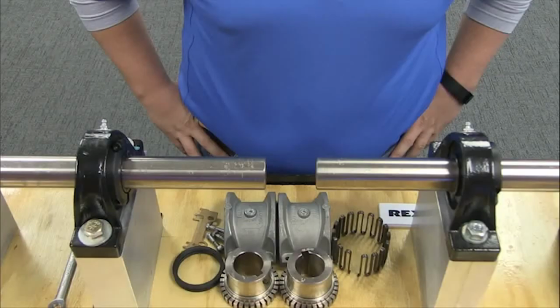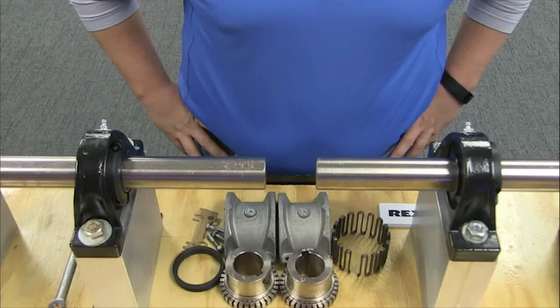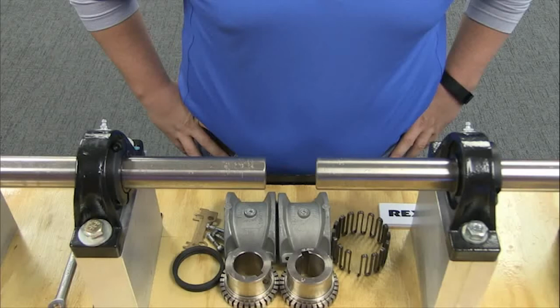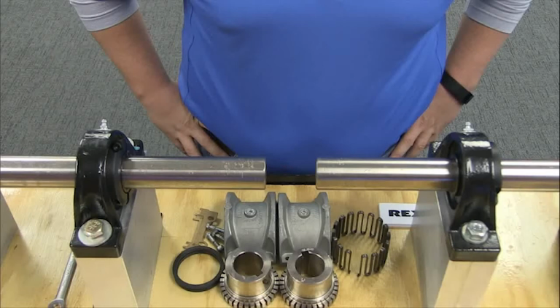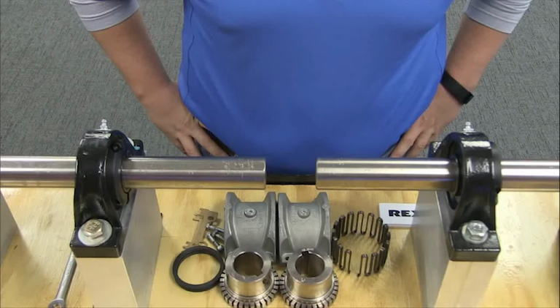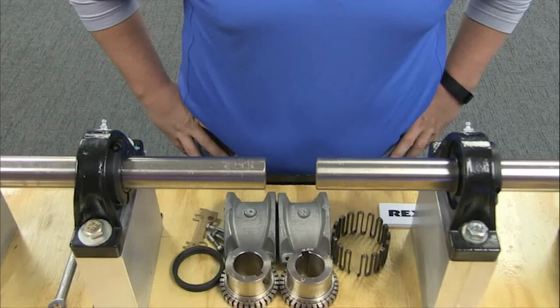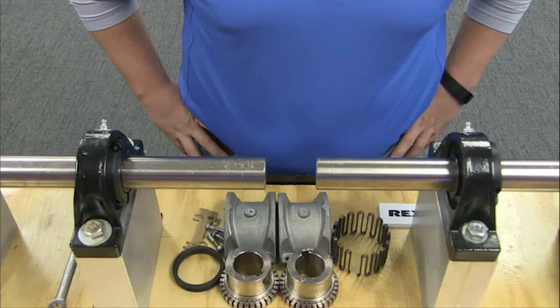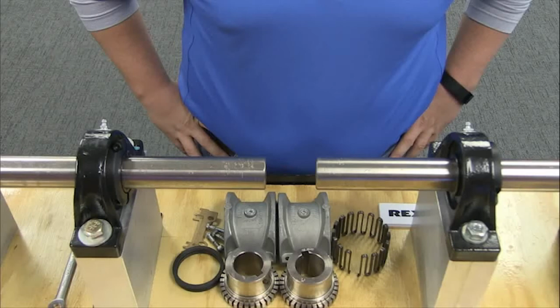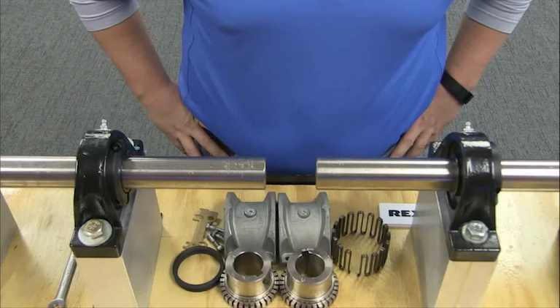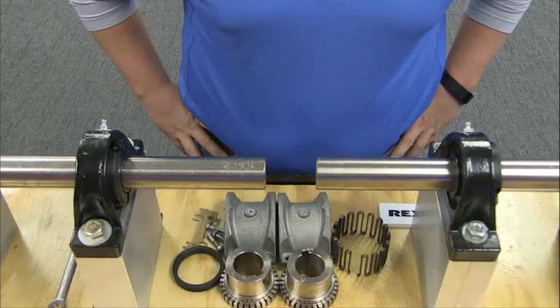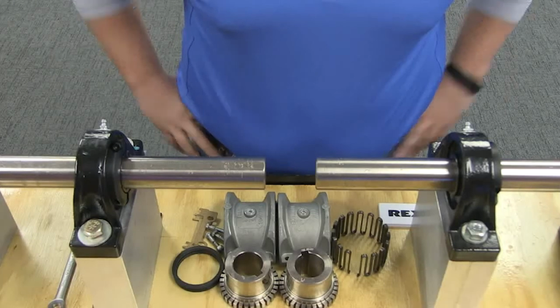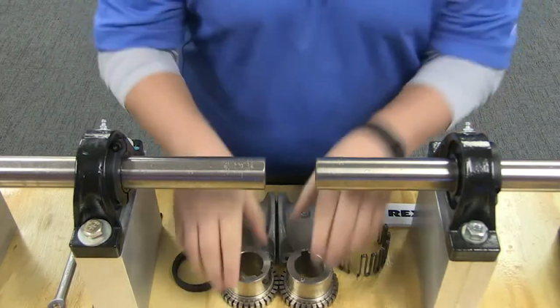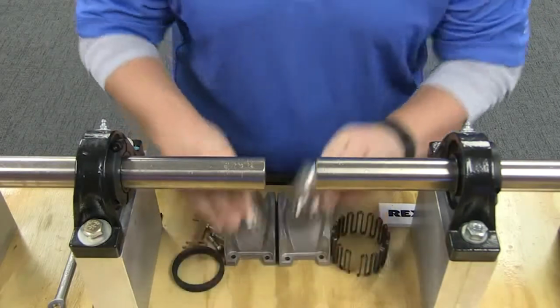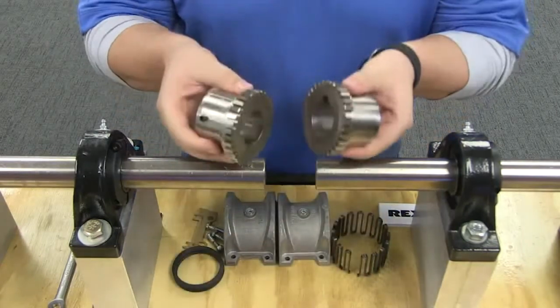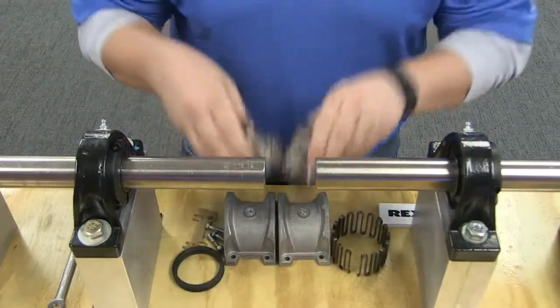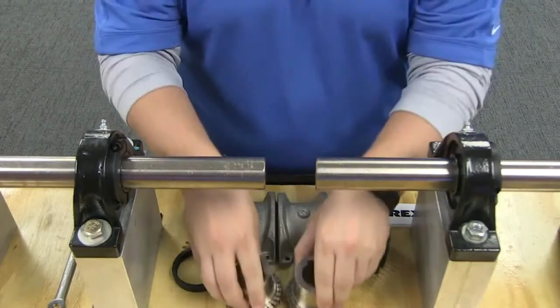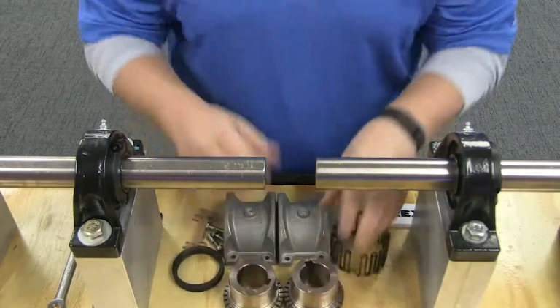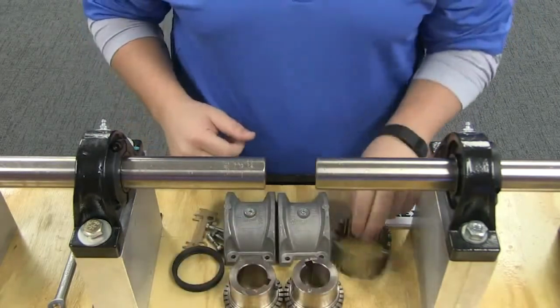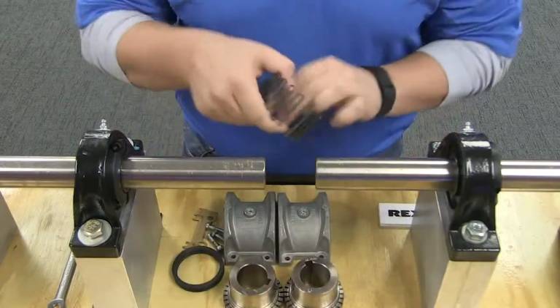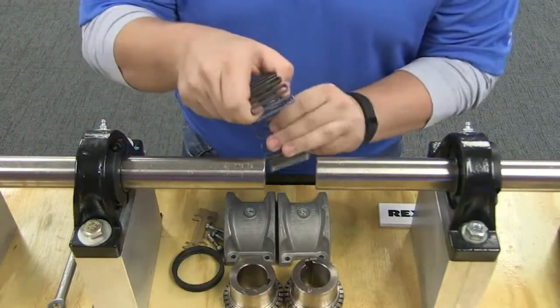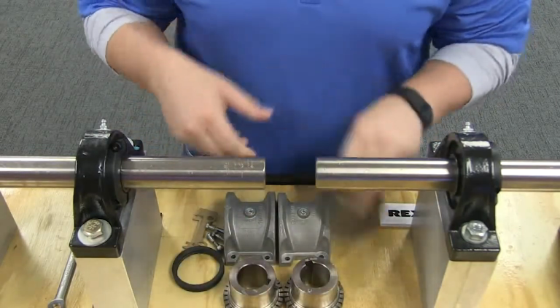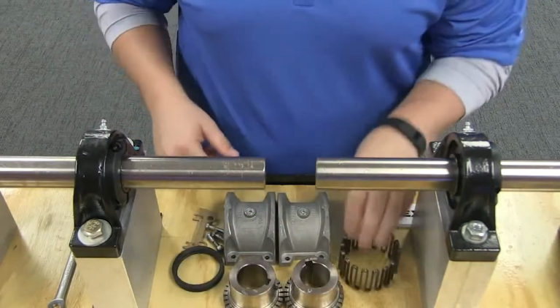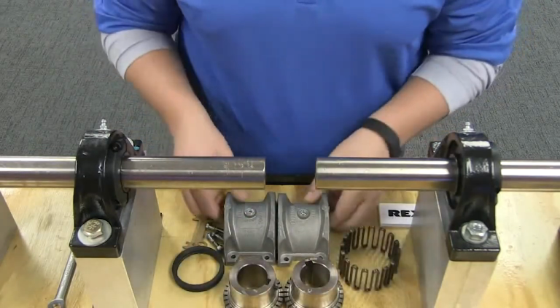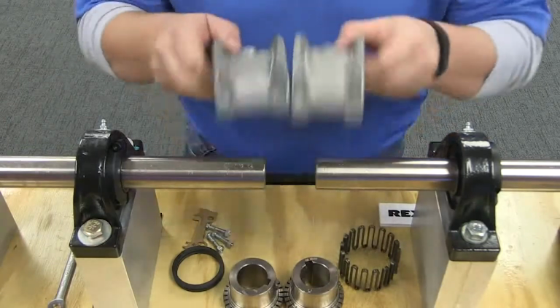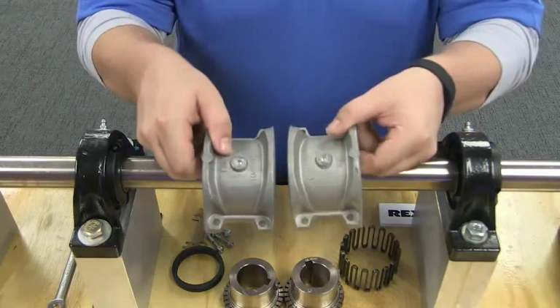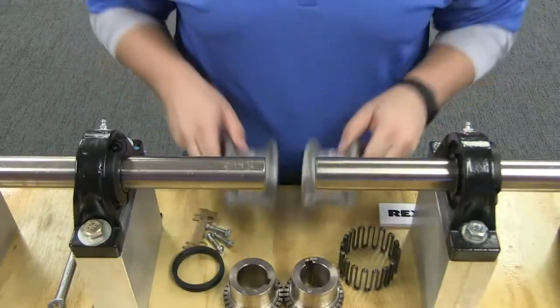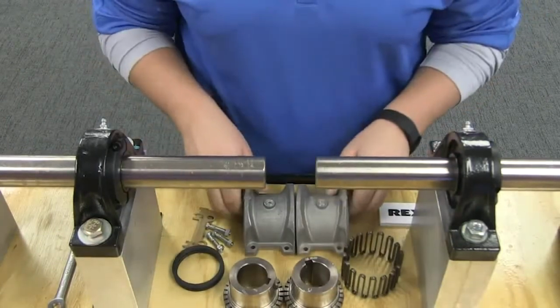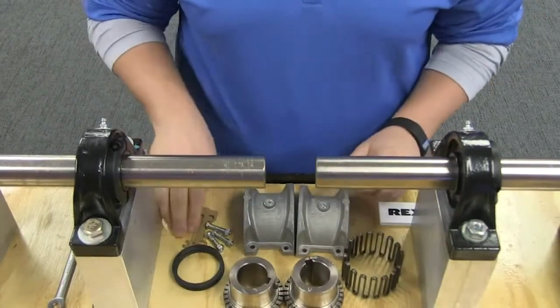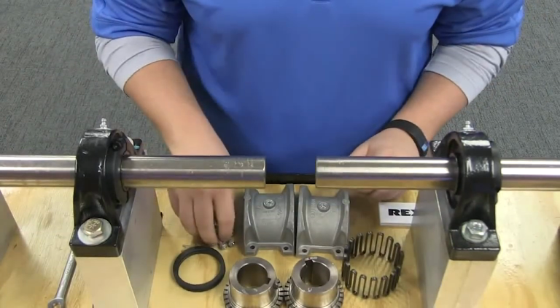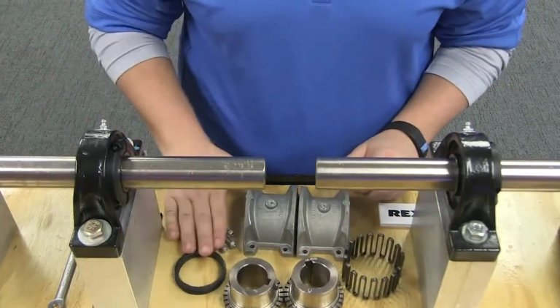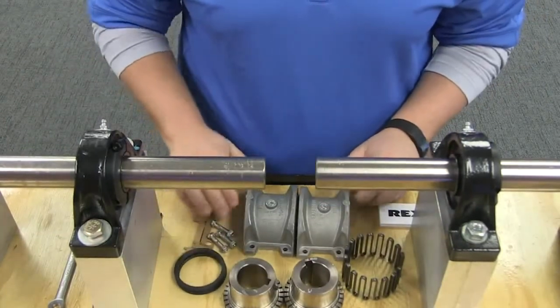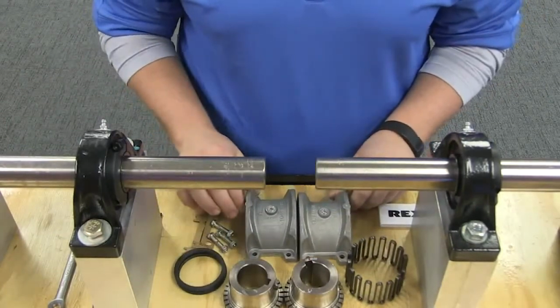Due to SteelFlex's simple design, there are just a few components to work with when installing the coupling: two hubs, the grid element, two aluminum covers, gaskets, and the necessary hardware.